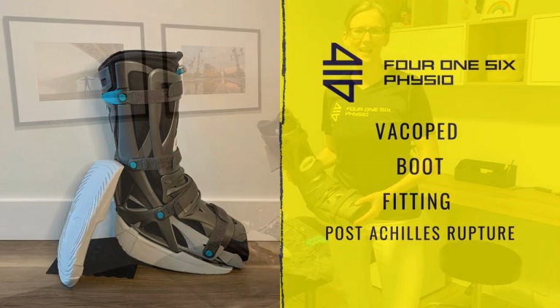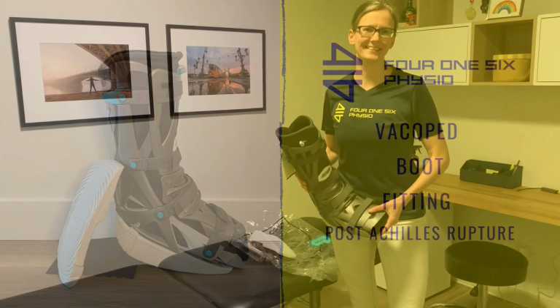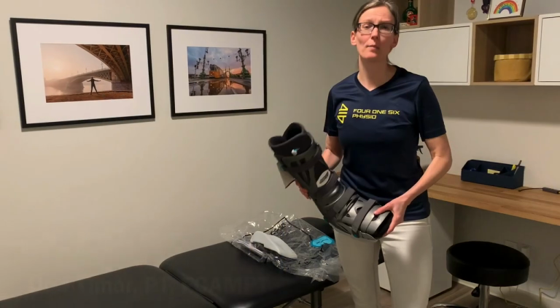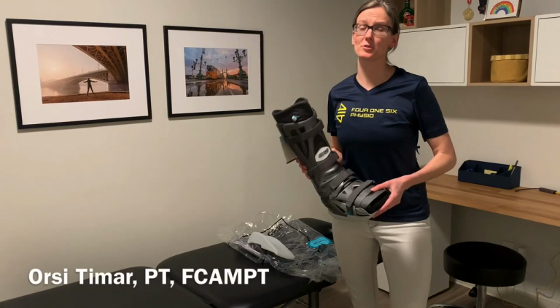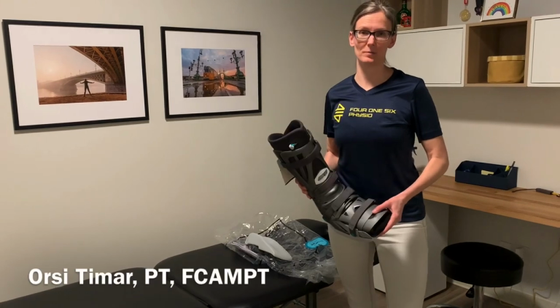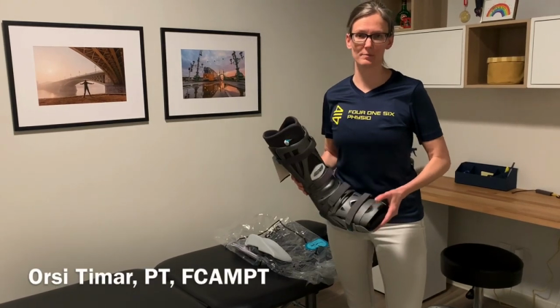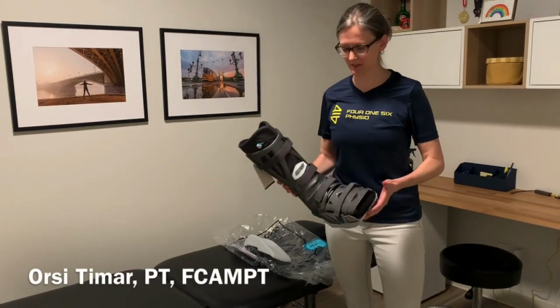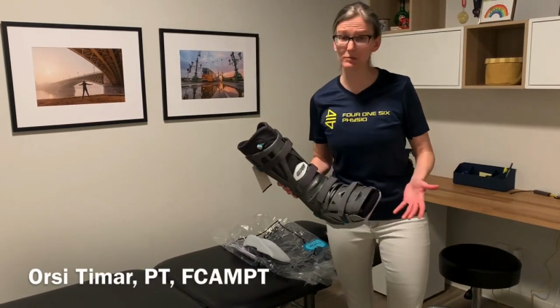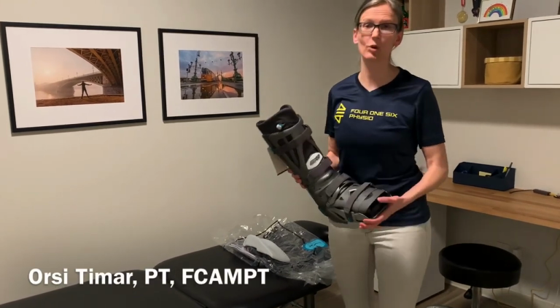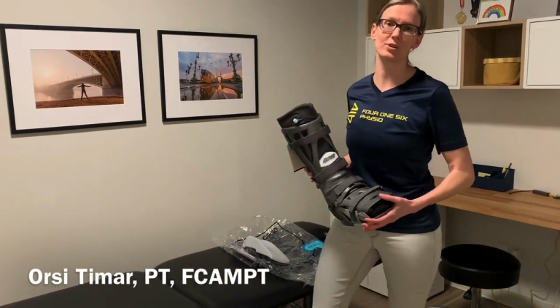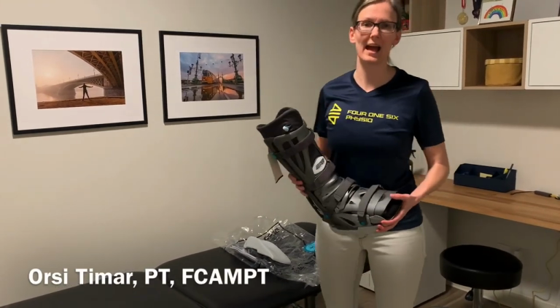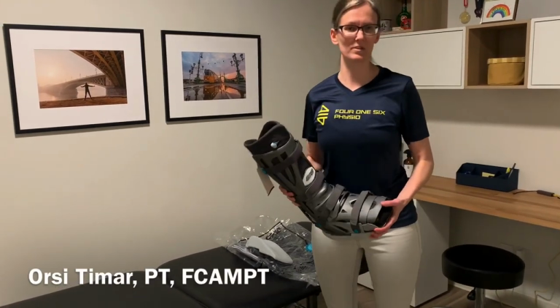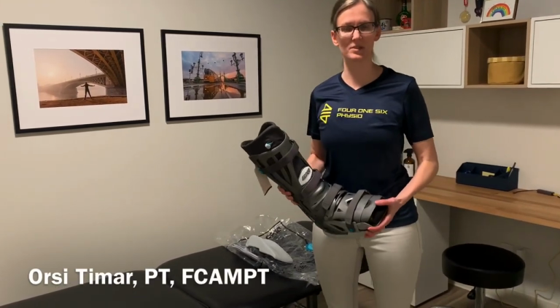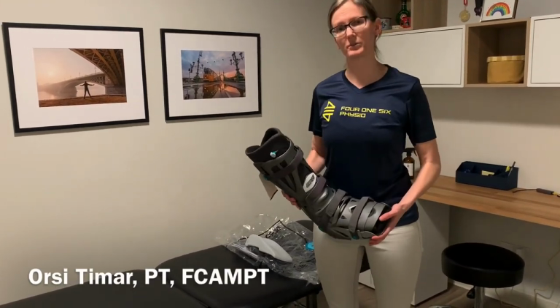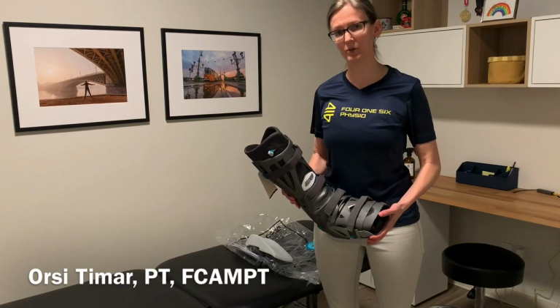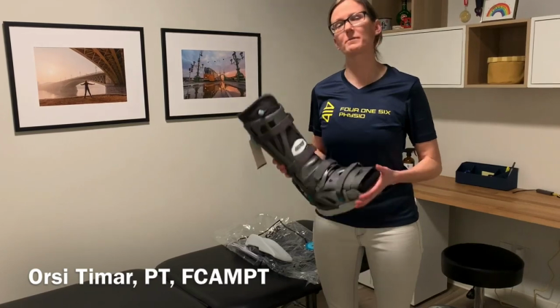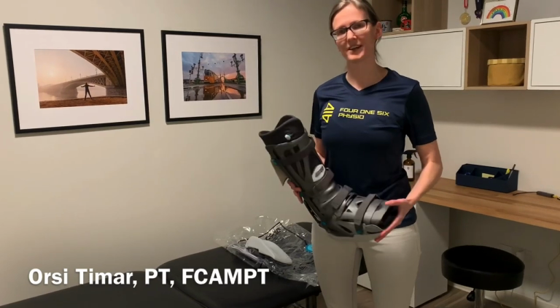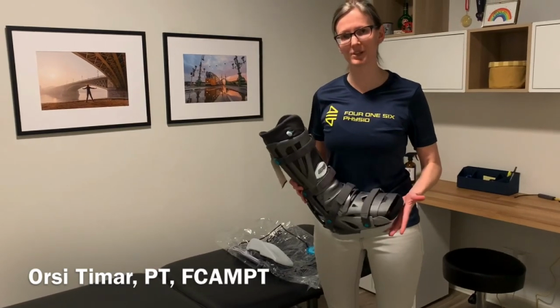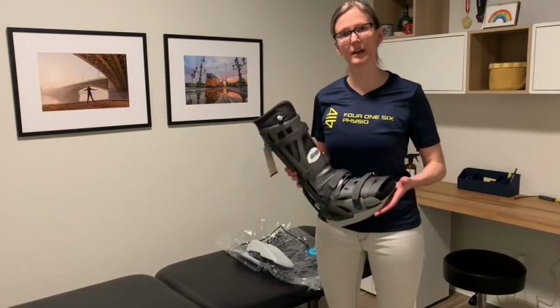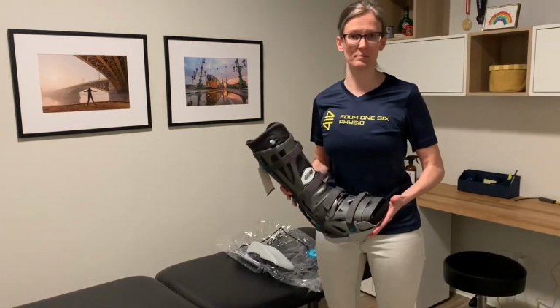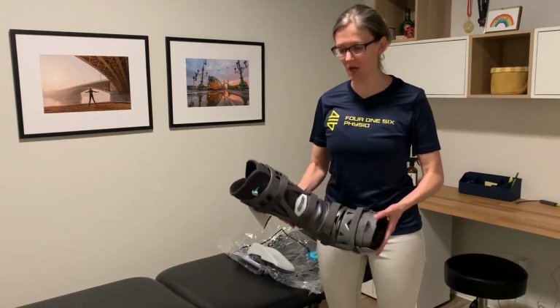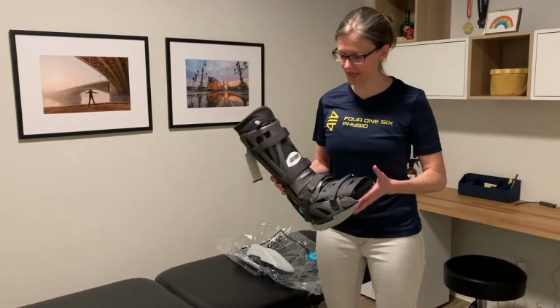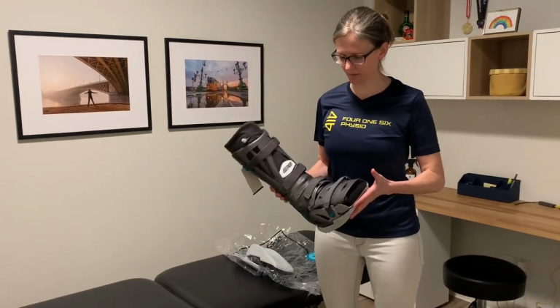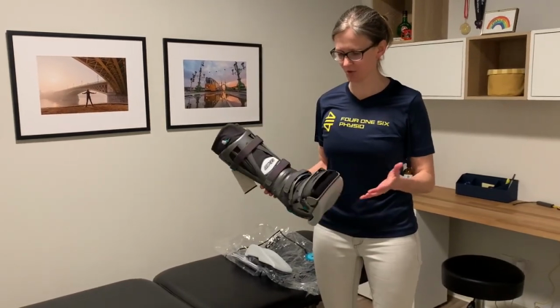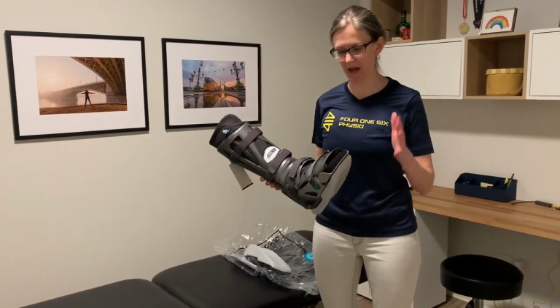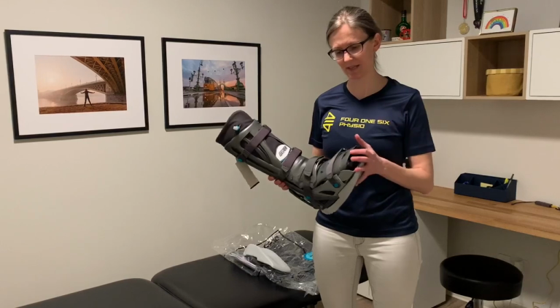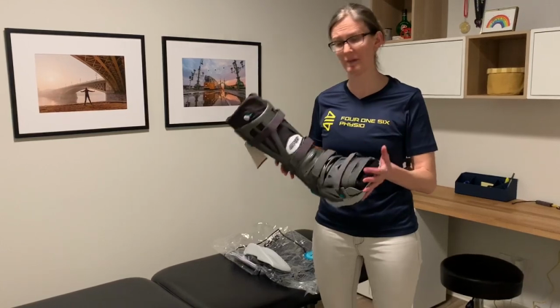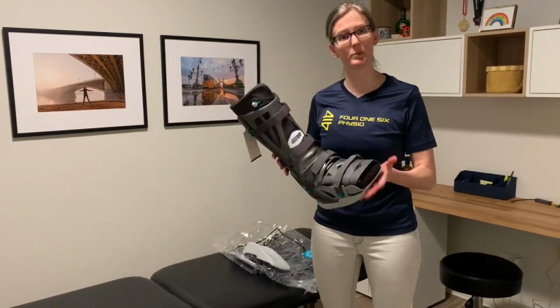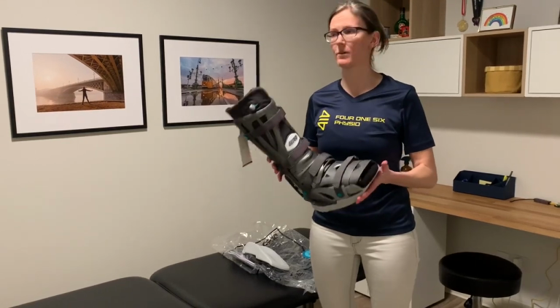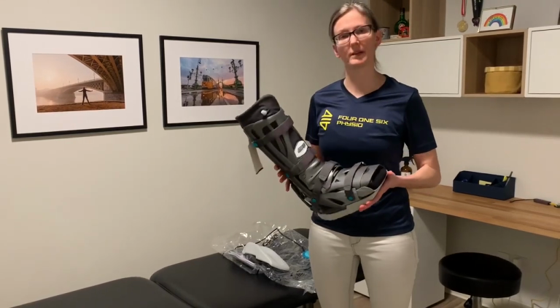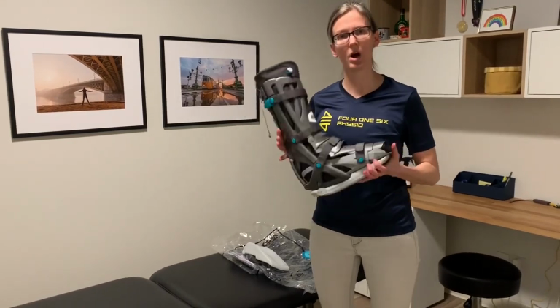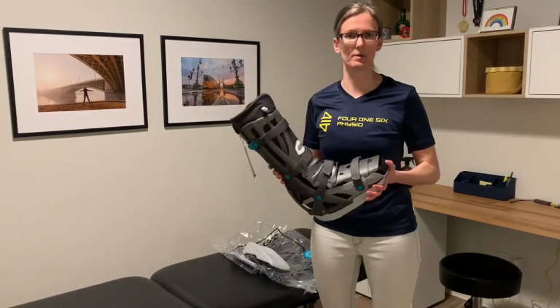Hi there. My name is Urshii Timar. I'm a physiotherapist and one of the co-owners at 416 Physio here in Toronto, where we specialize in treating Achilles ruptures. Today, I'm going to show you how to set the VacoPed boot following an Achilles rupture.